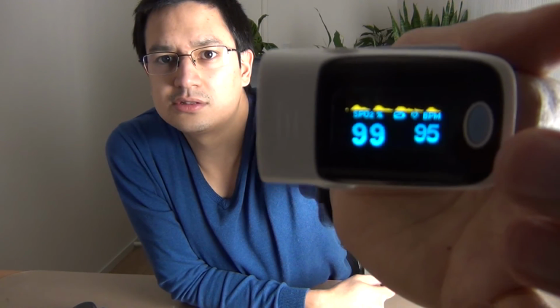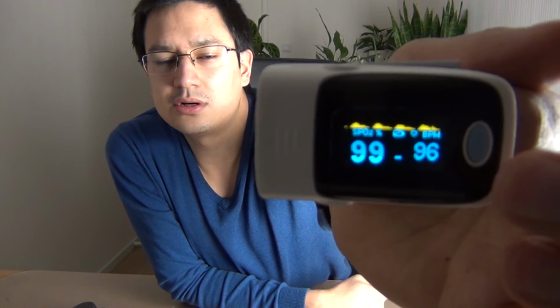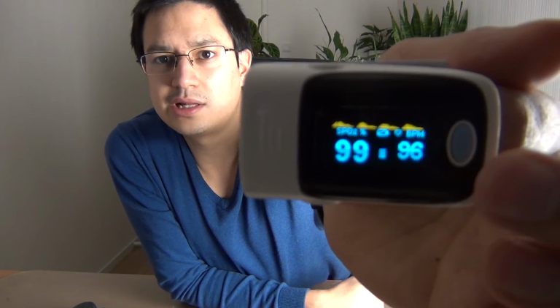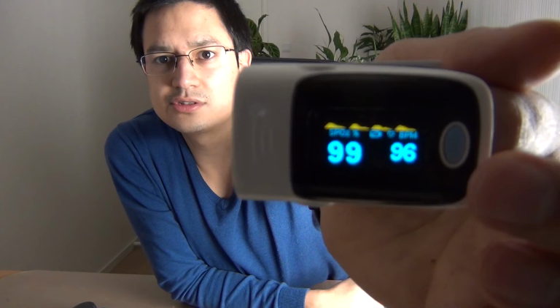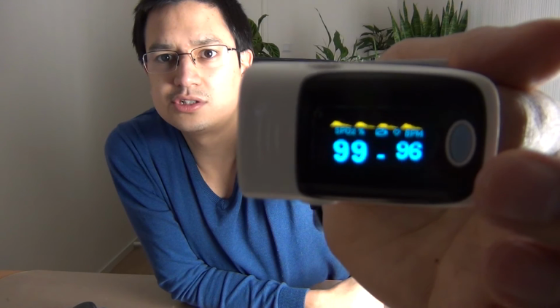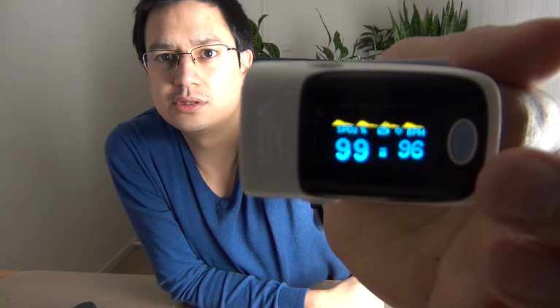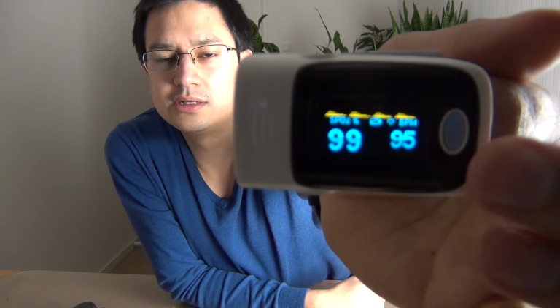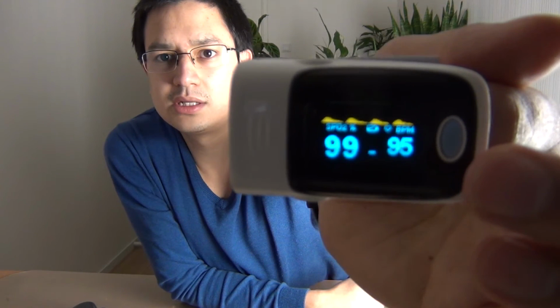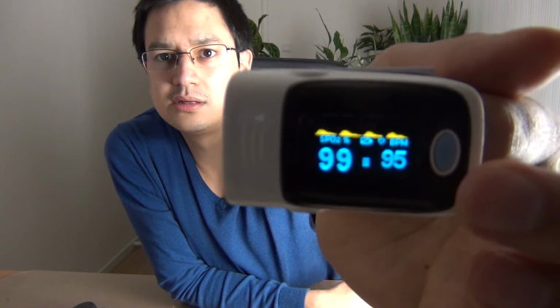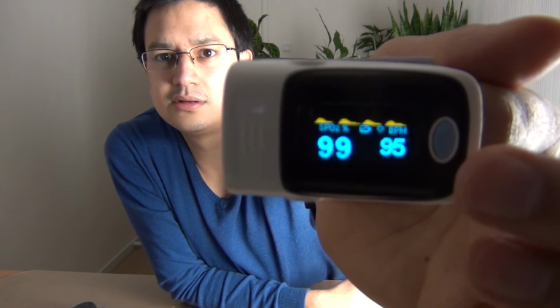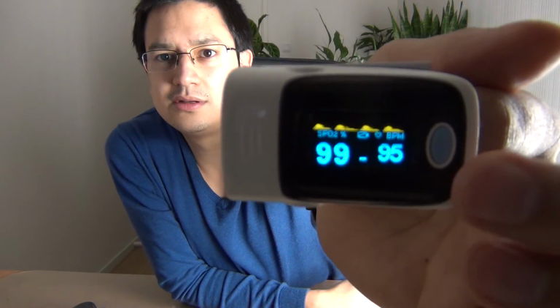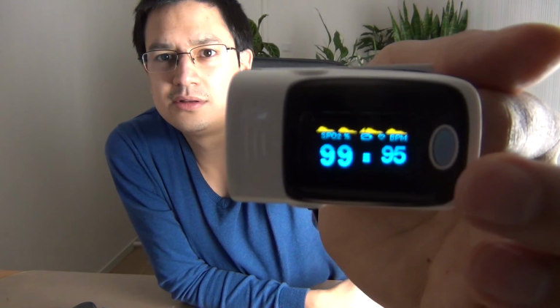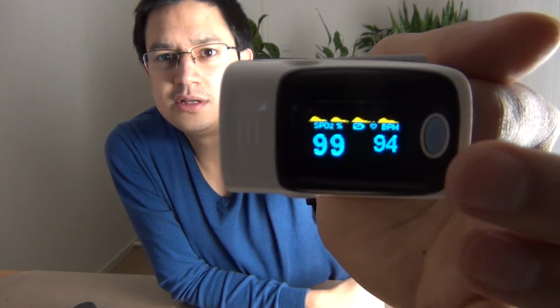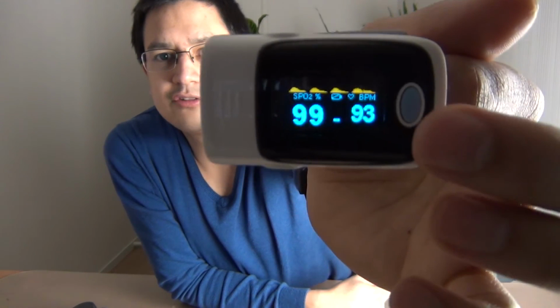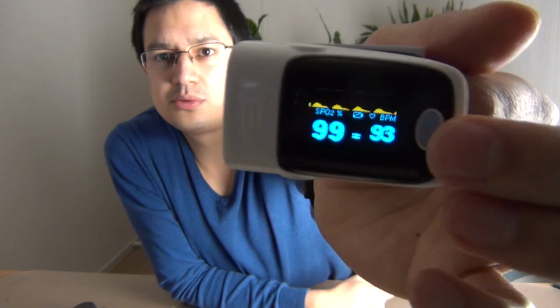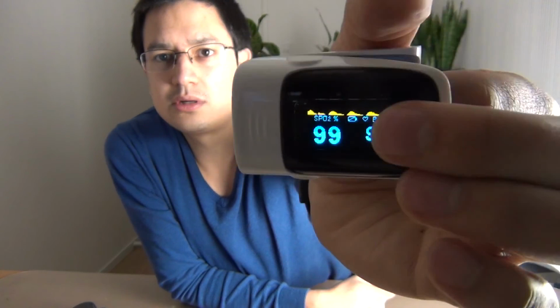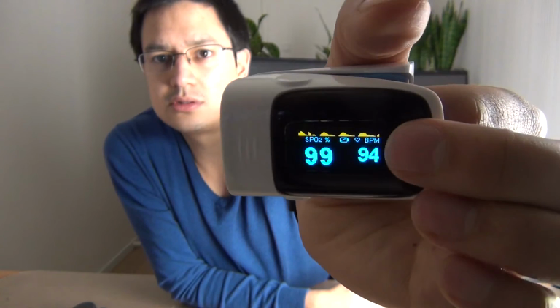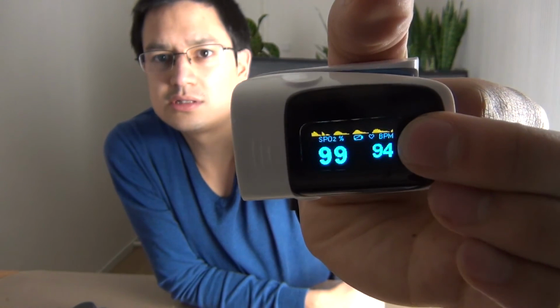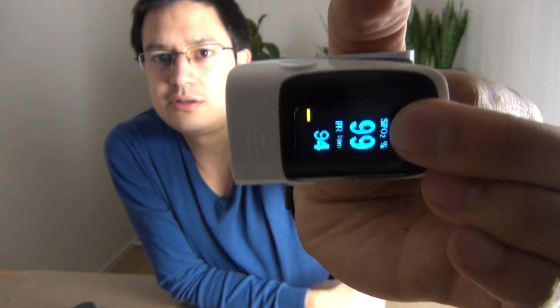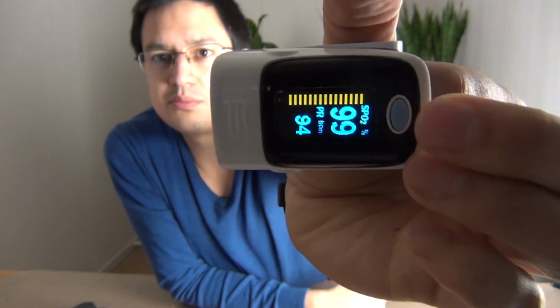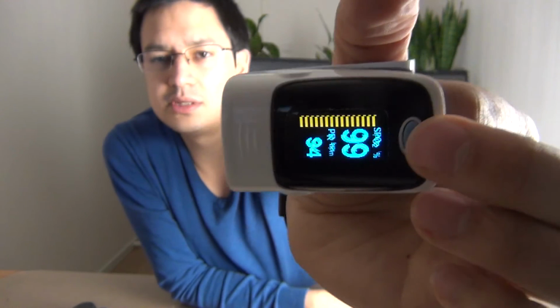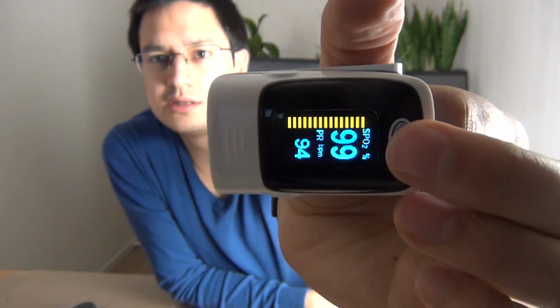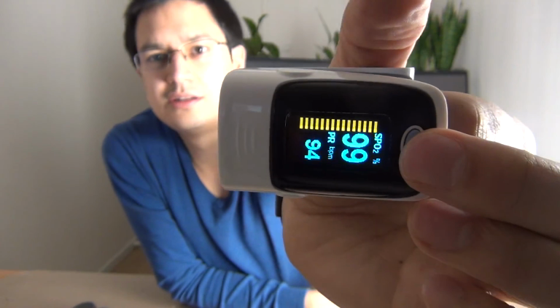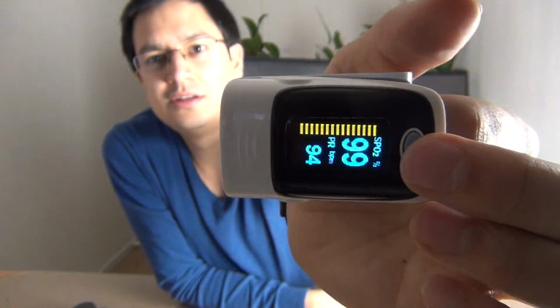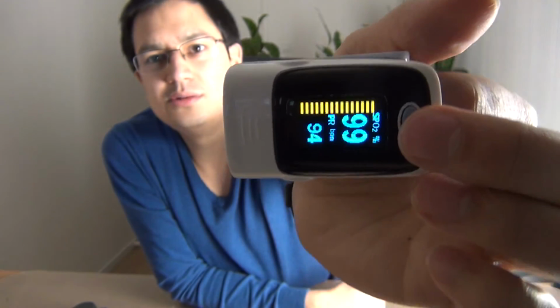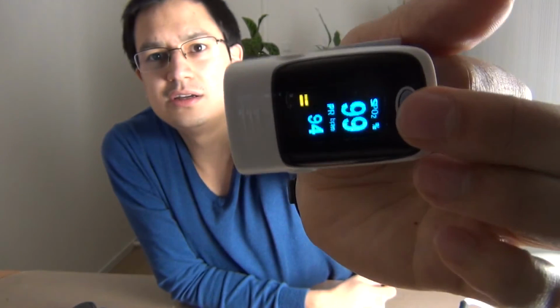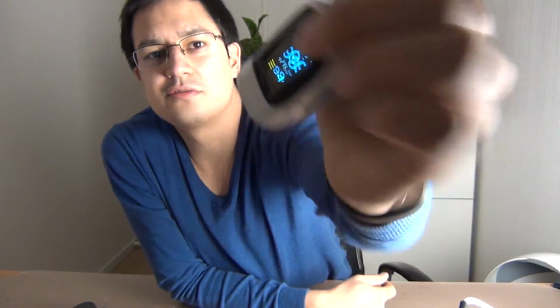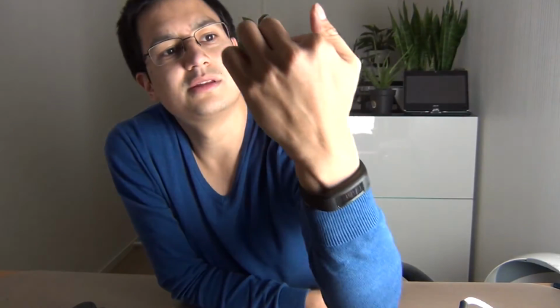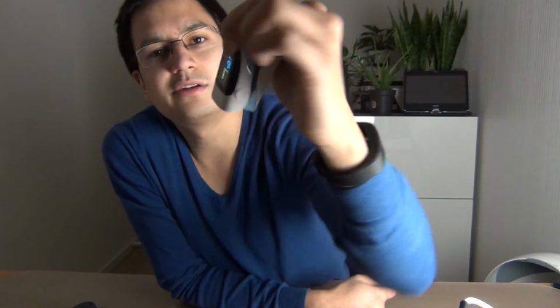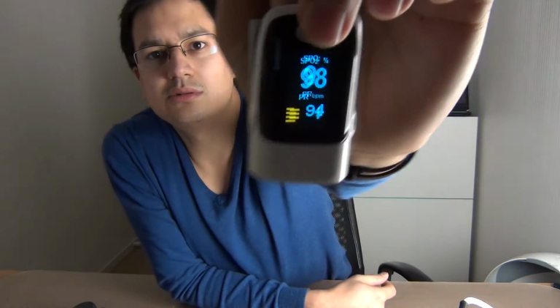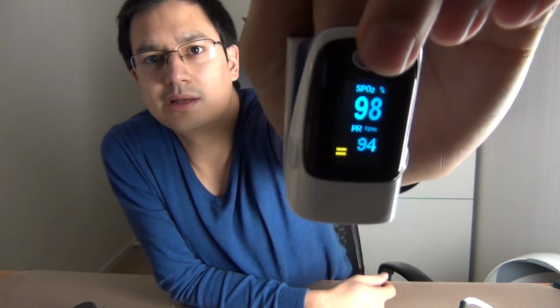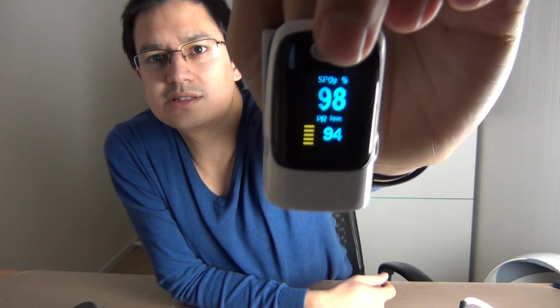The oxygen levels are also shown on the screen. You have multiple modes on the screen if you press the button.